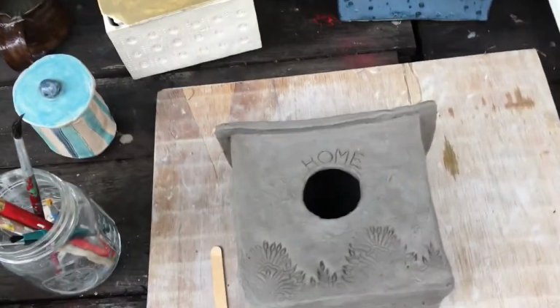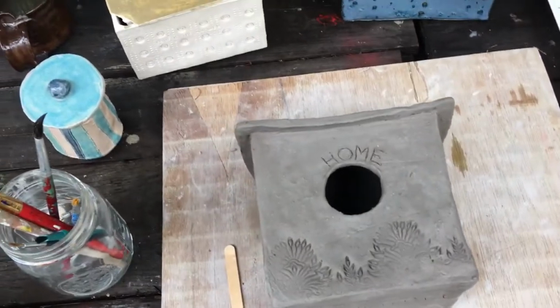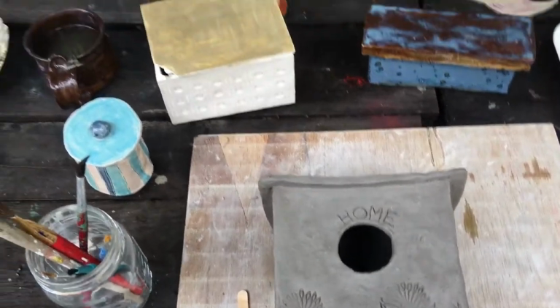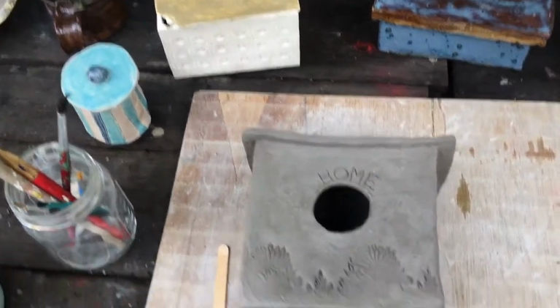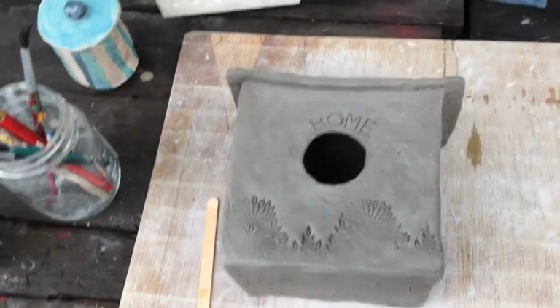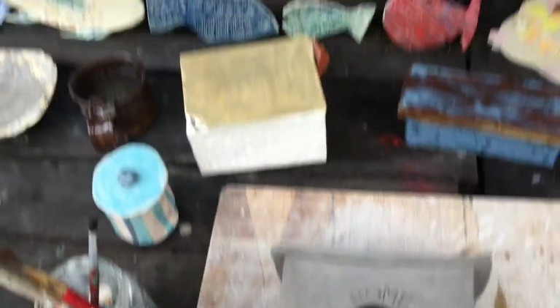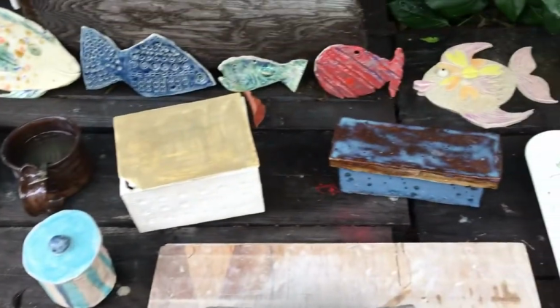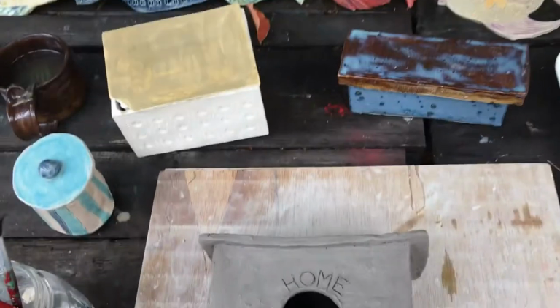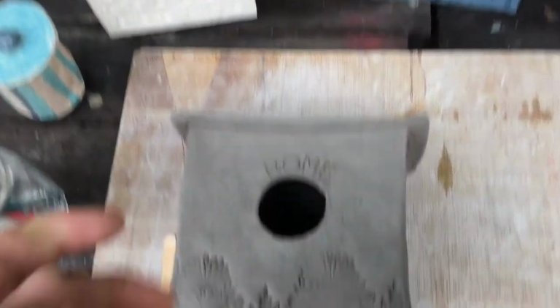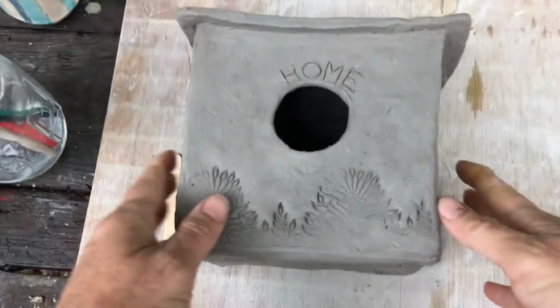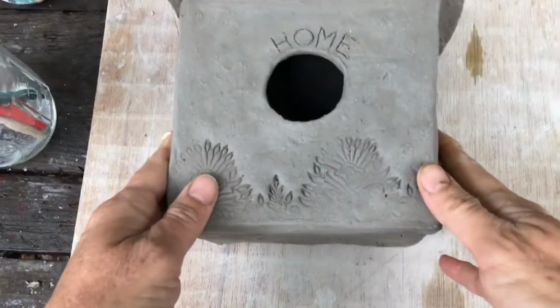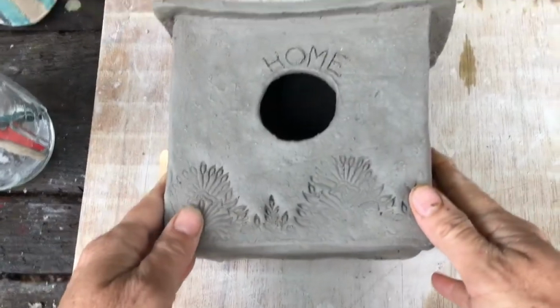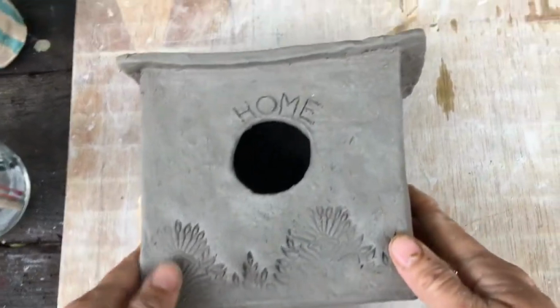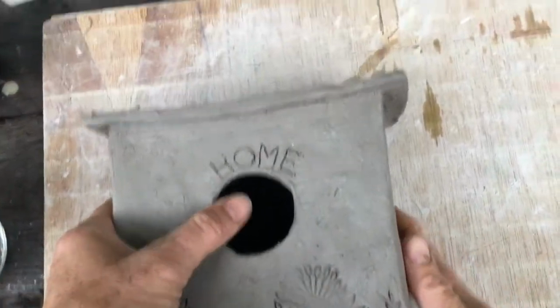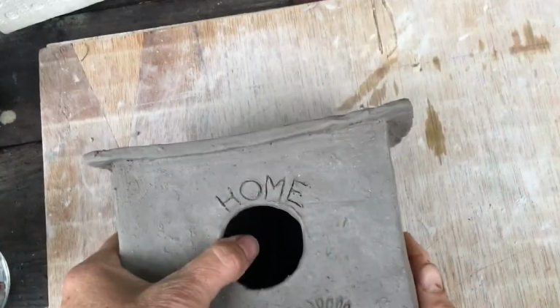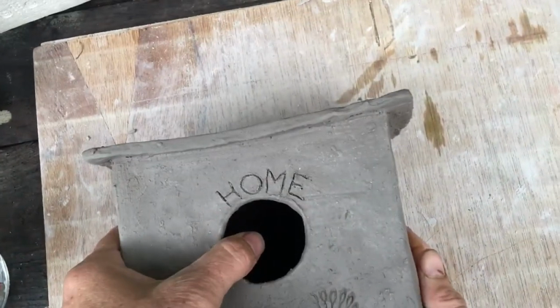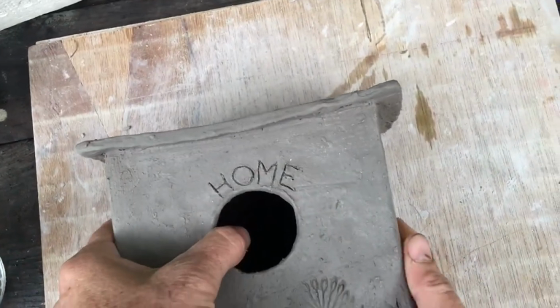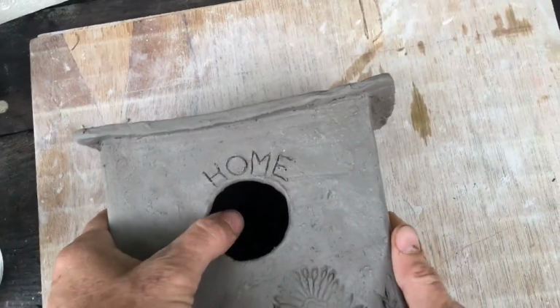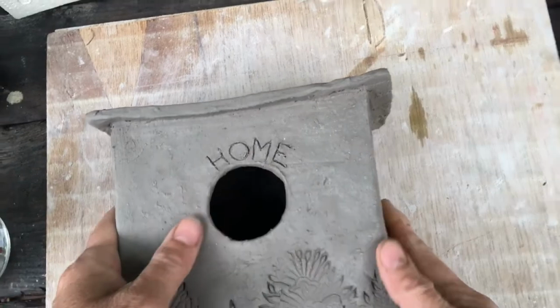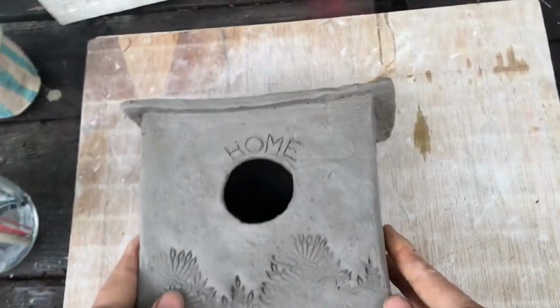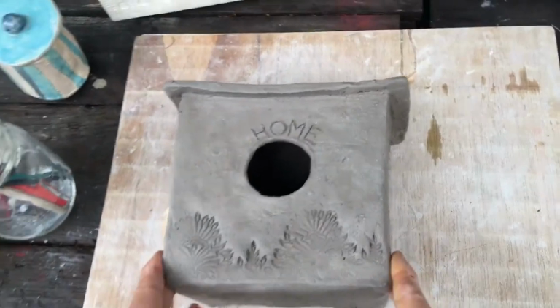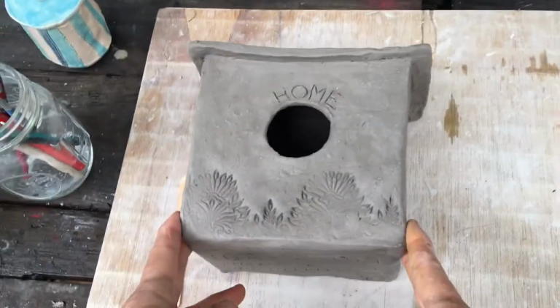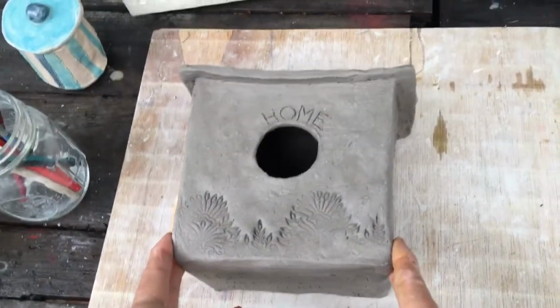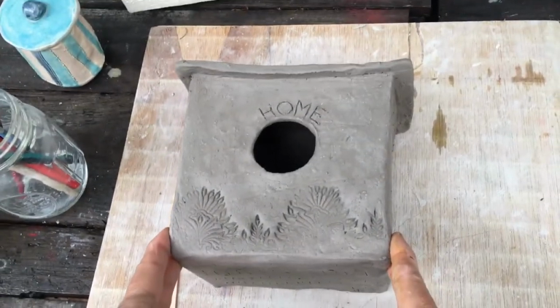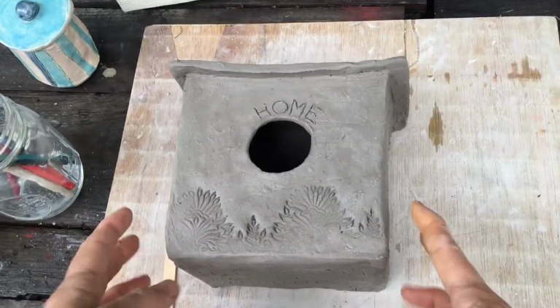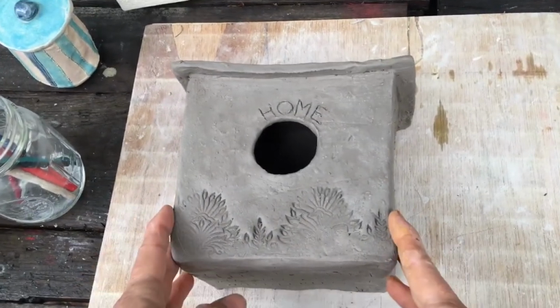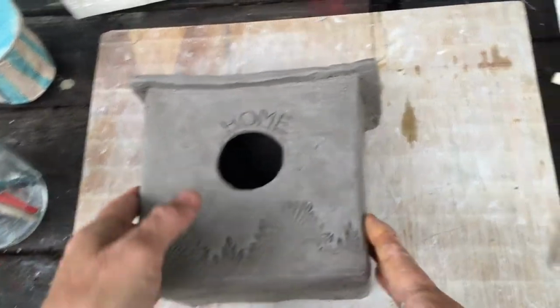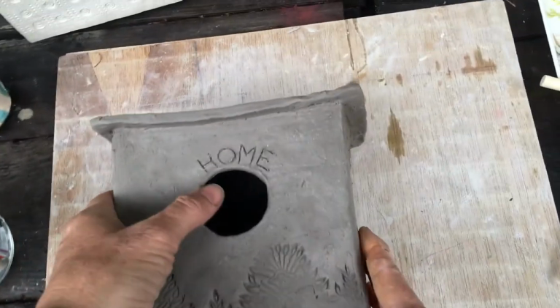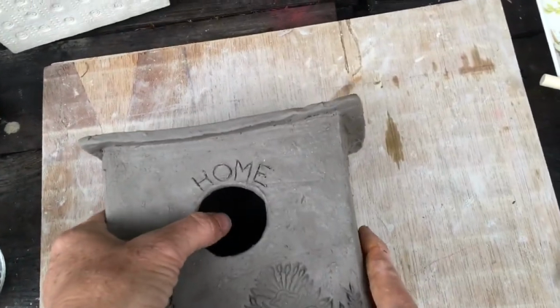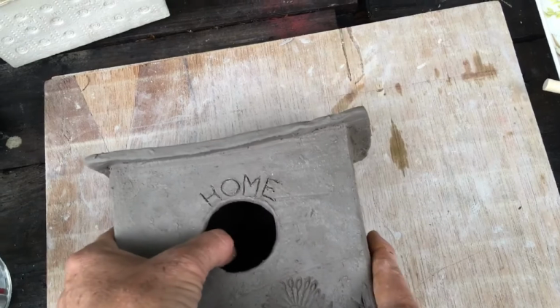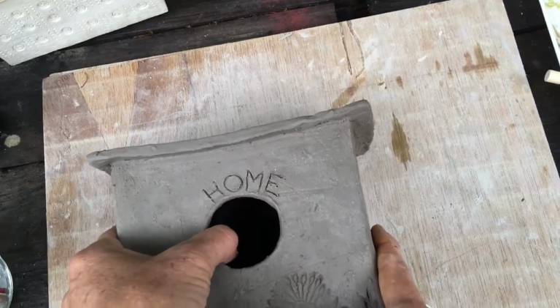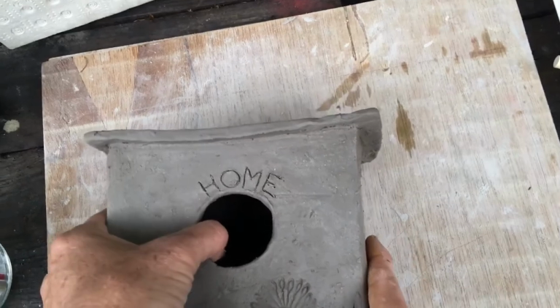I decided to go ahead, instead of making a box for myself, to make a home for somebody. The important thing about making a birdhouse is not that you think it's beautiful, but that the birds actually want to live in it.